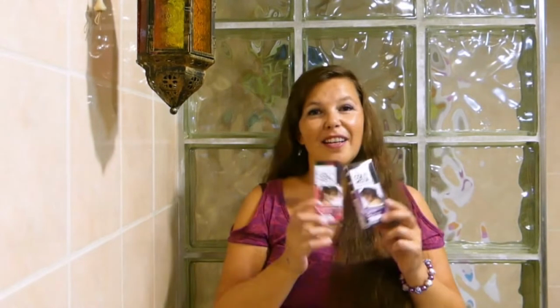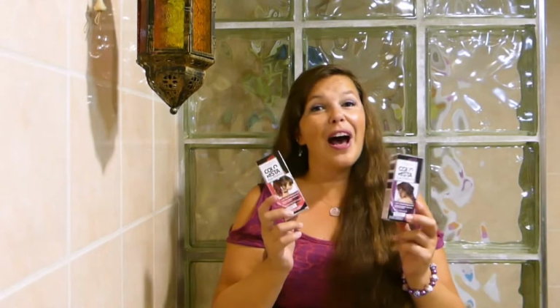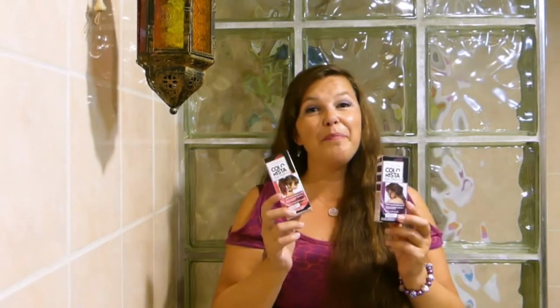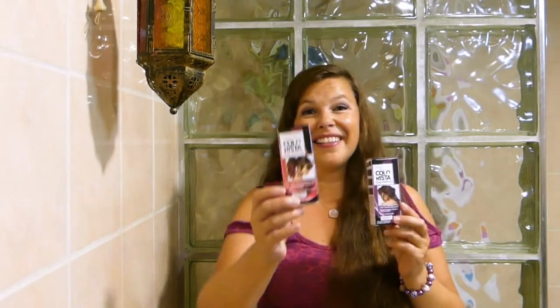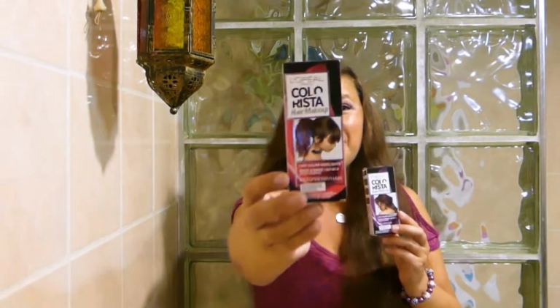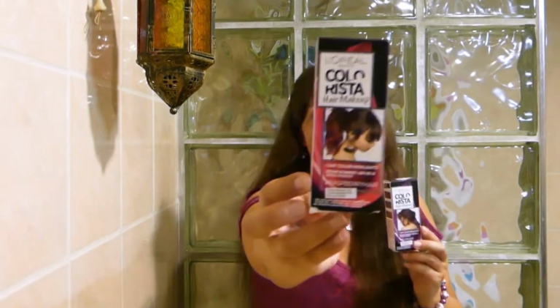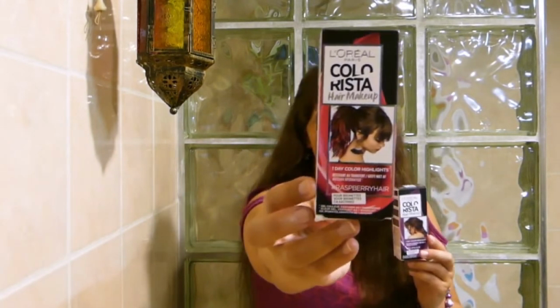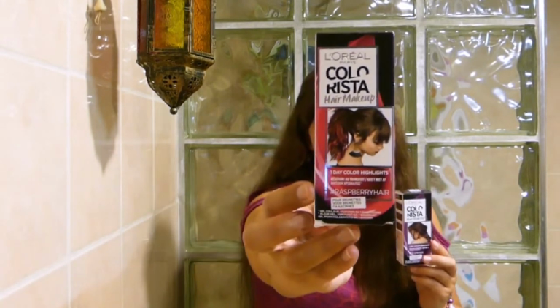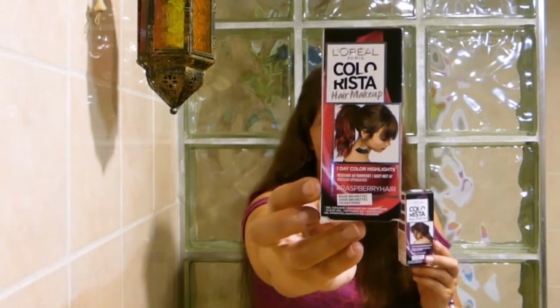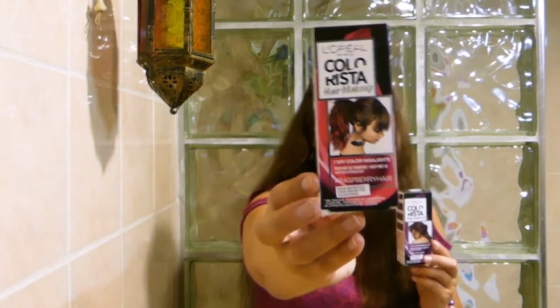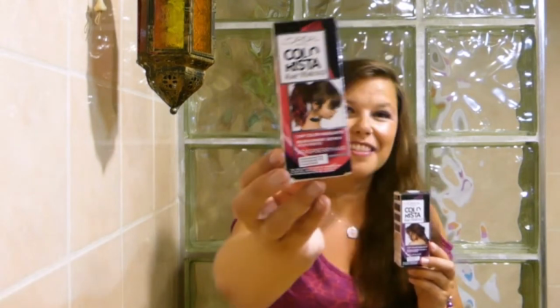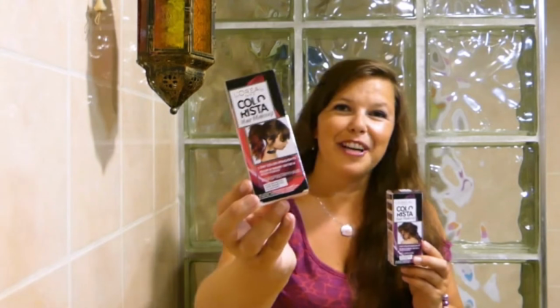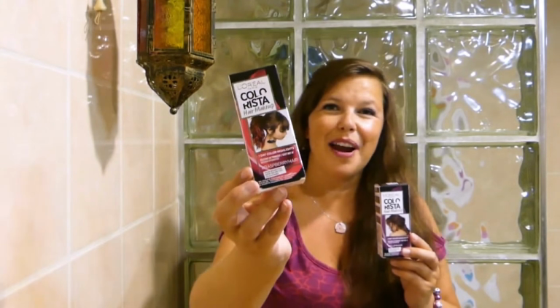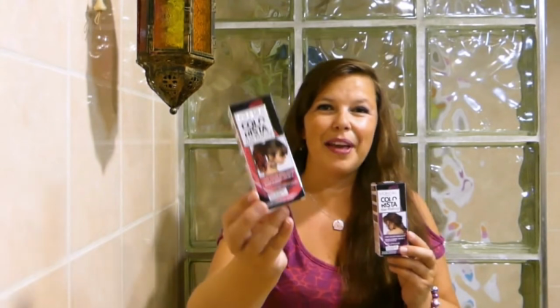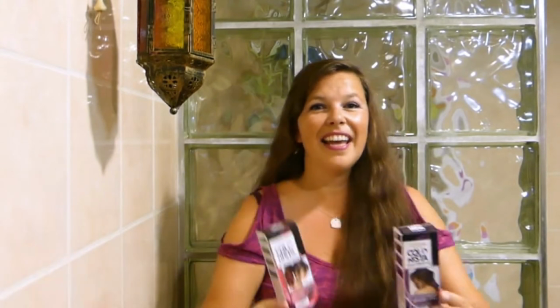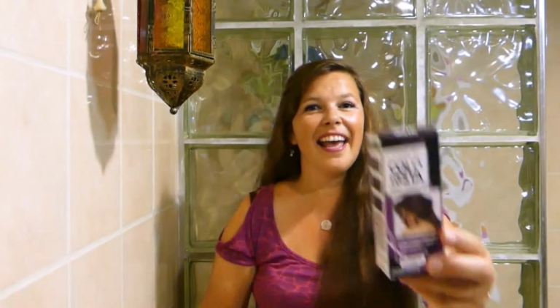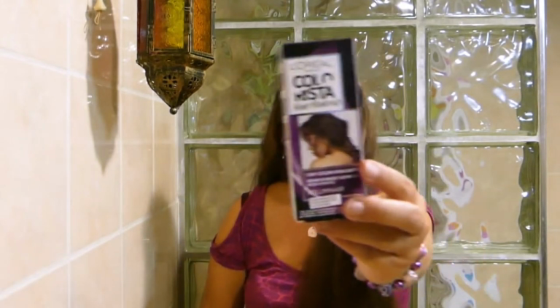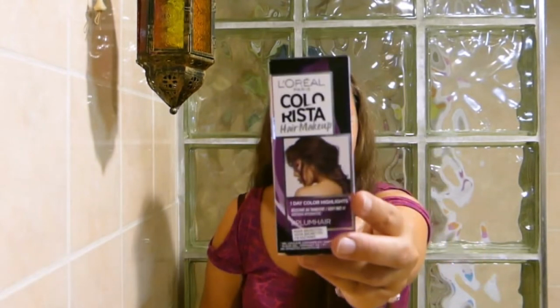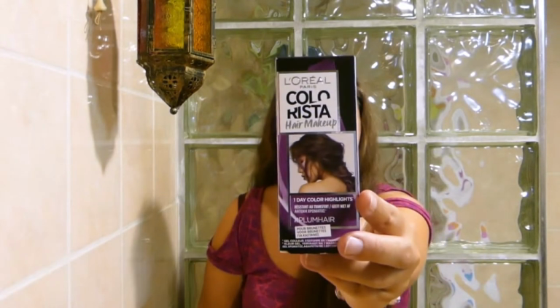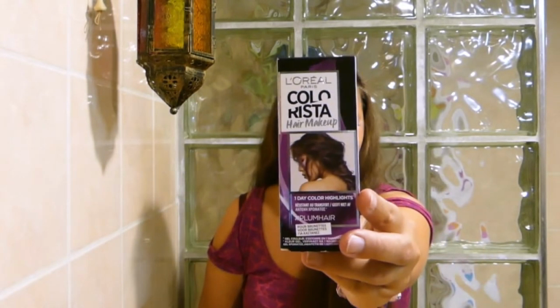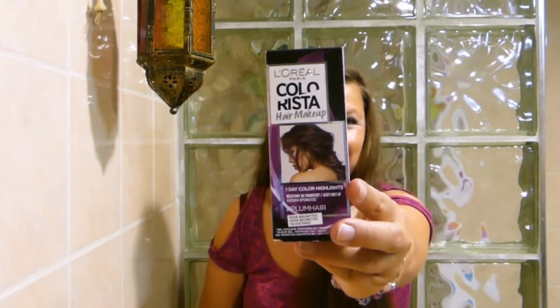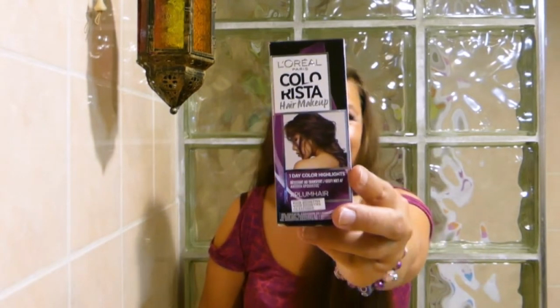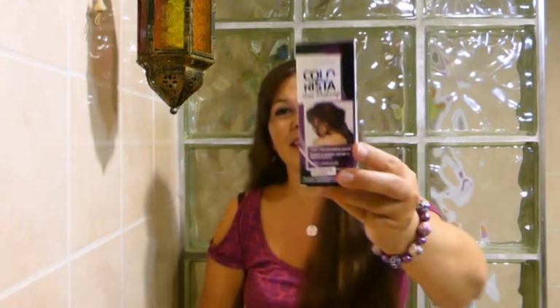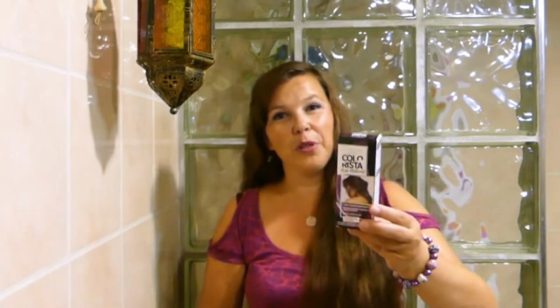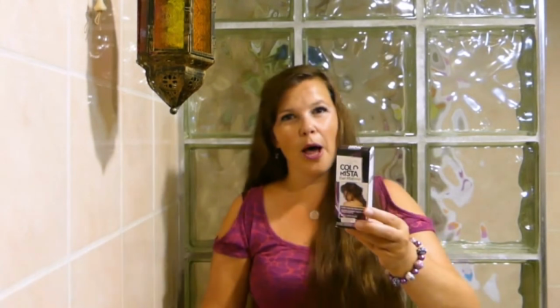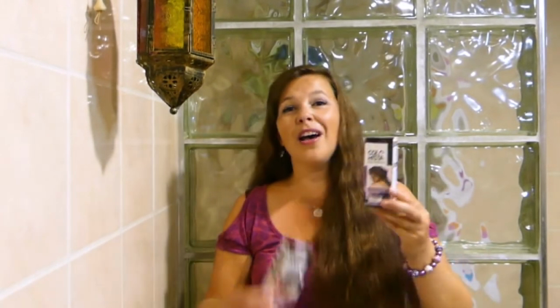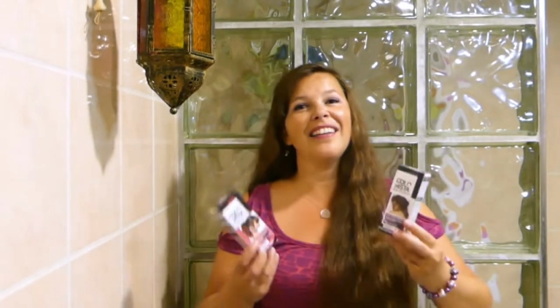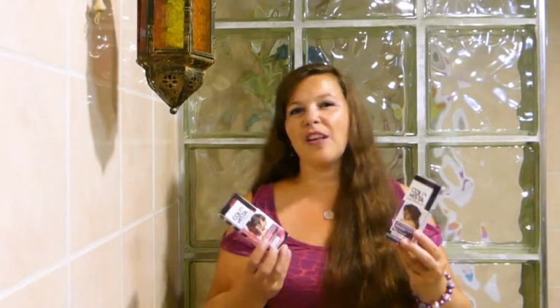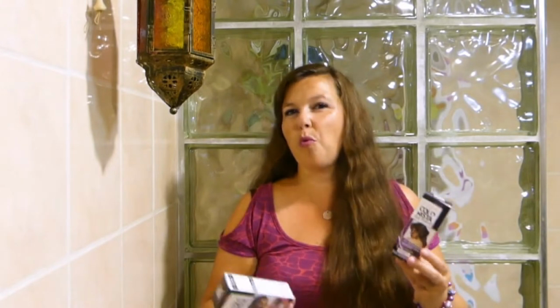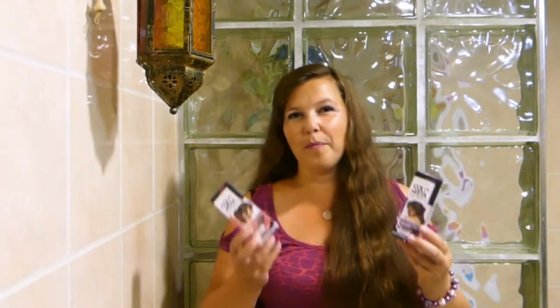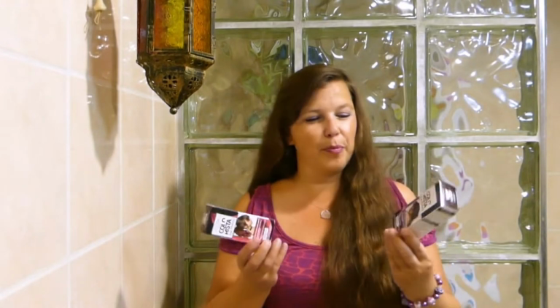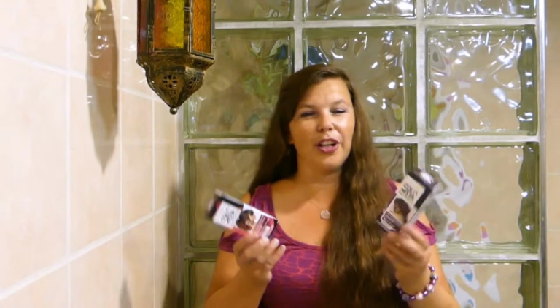I picked the raspberry color, which is a very bright pink. And then a more subtle color, which is the plum — a nice warm purple color.